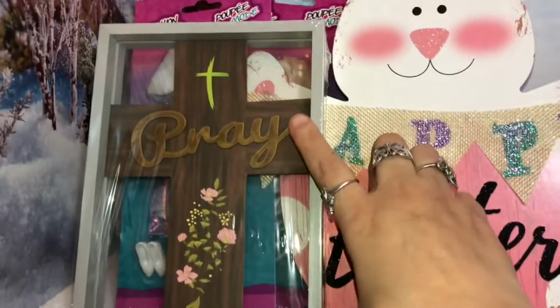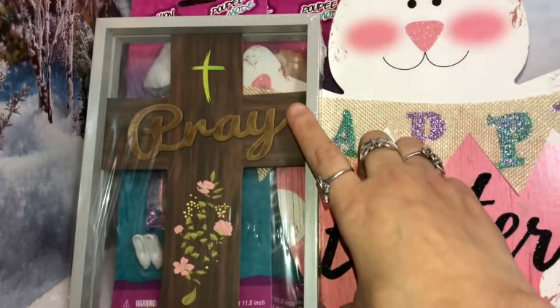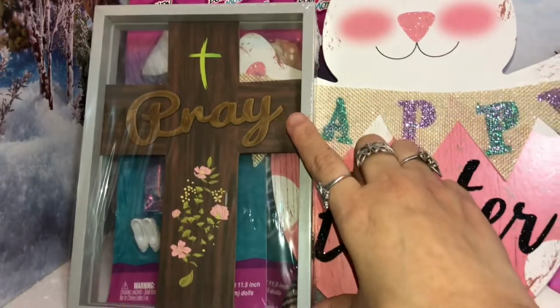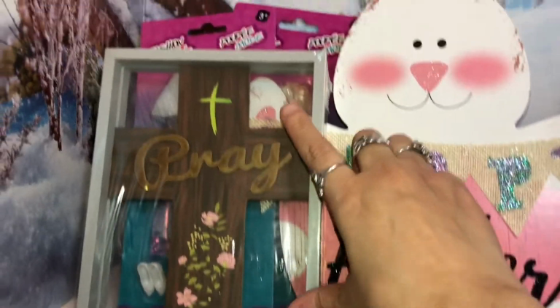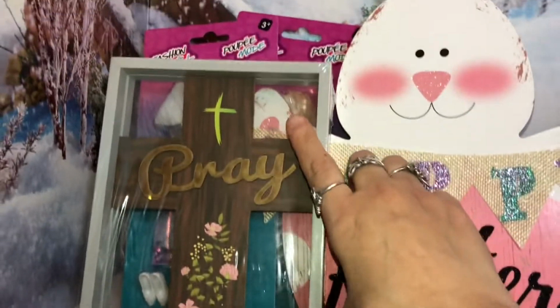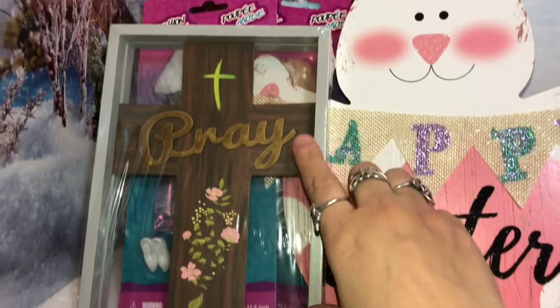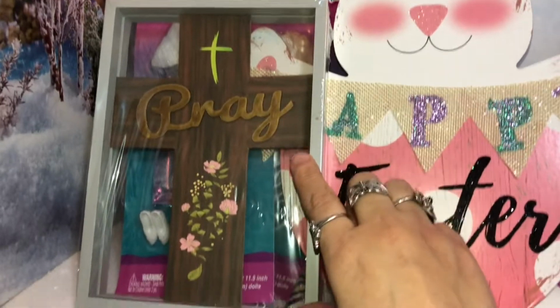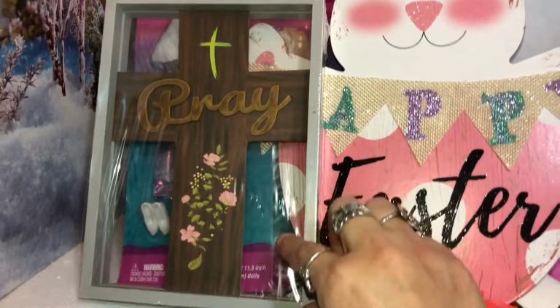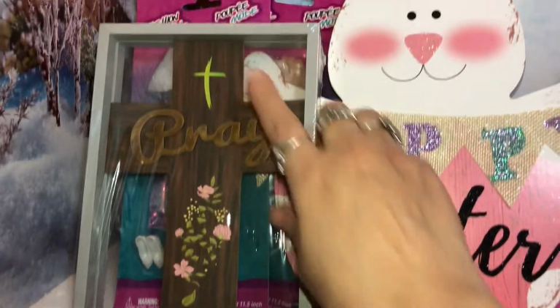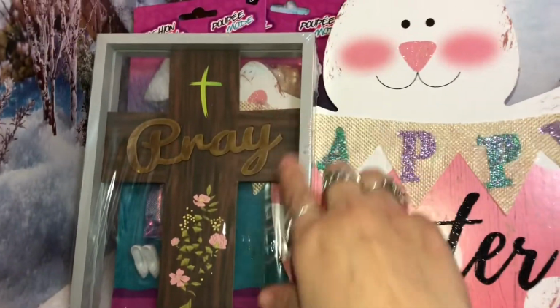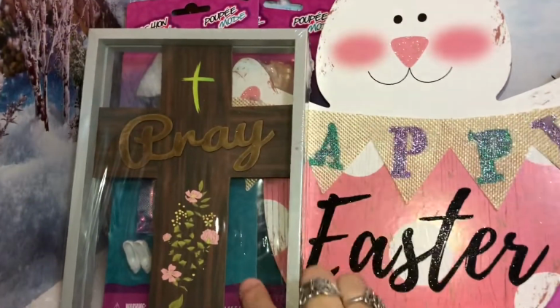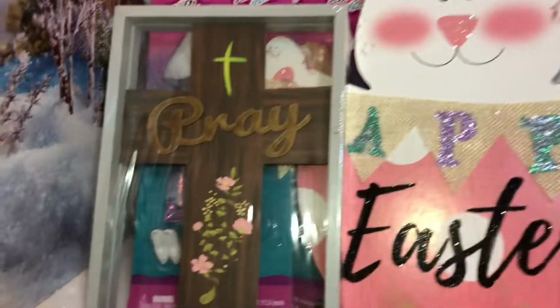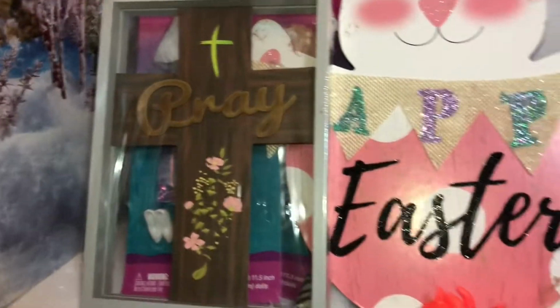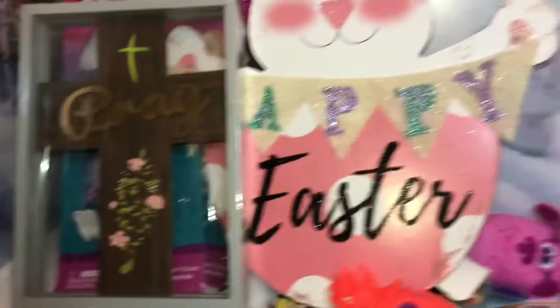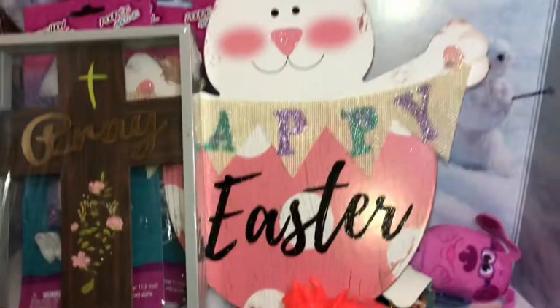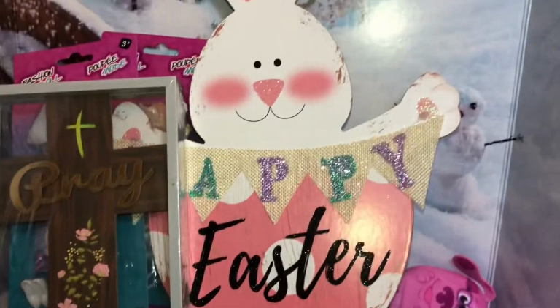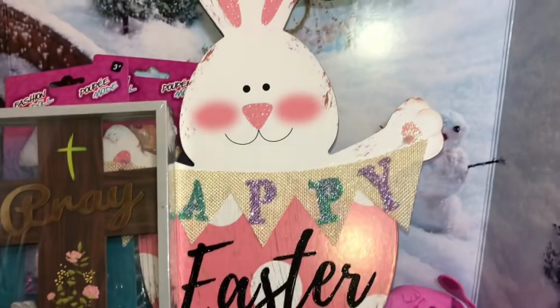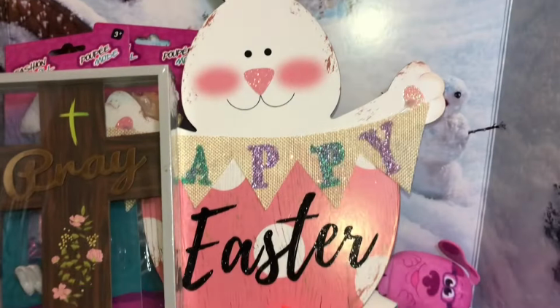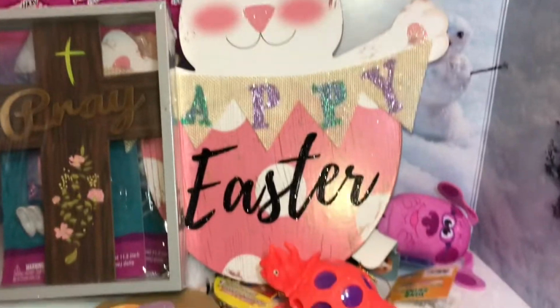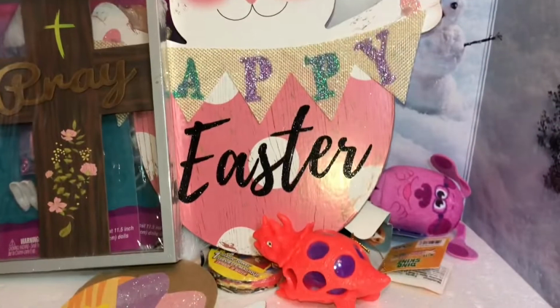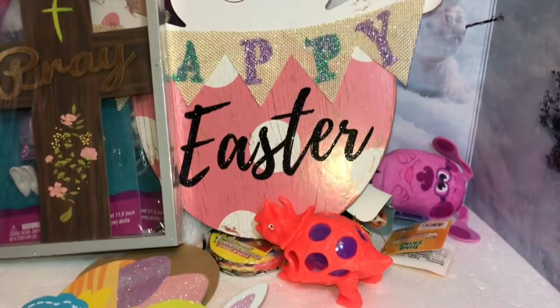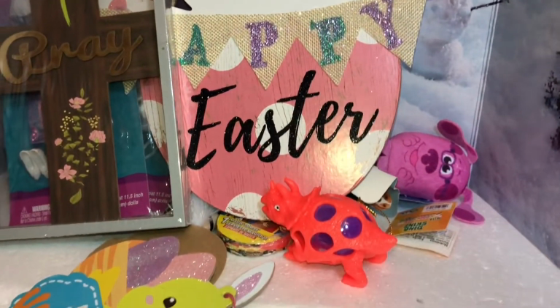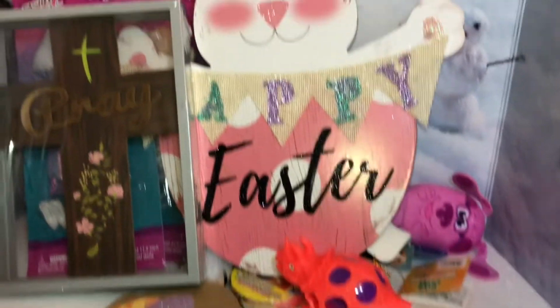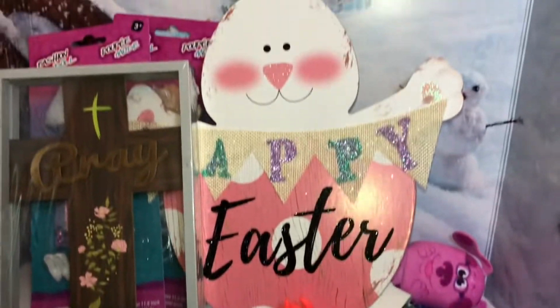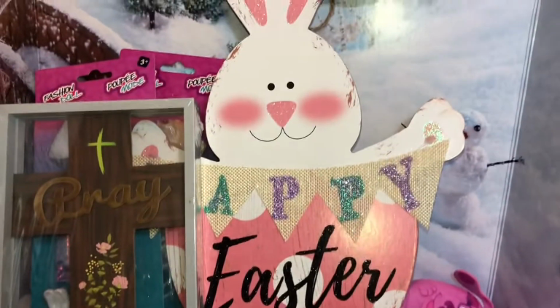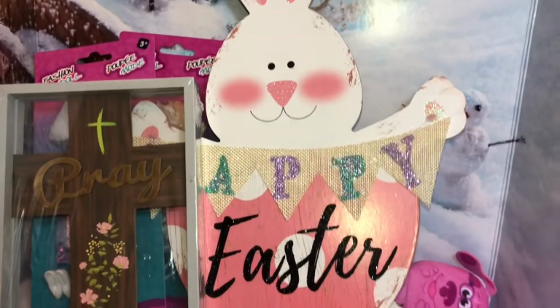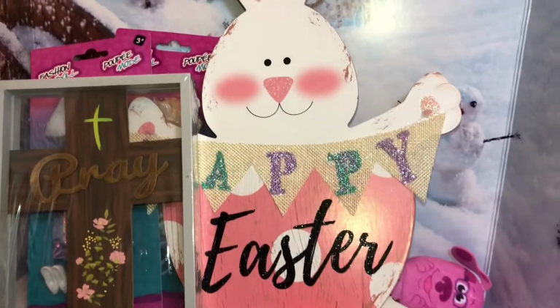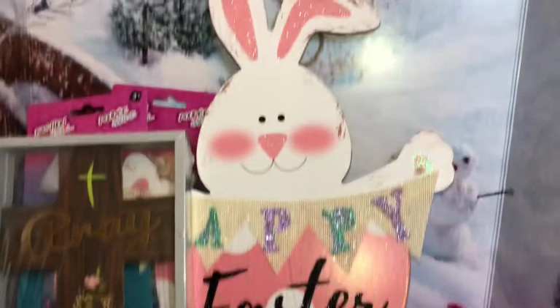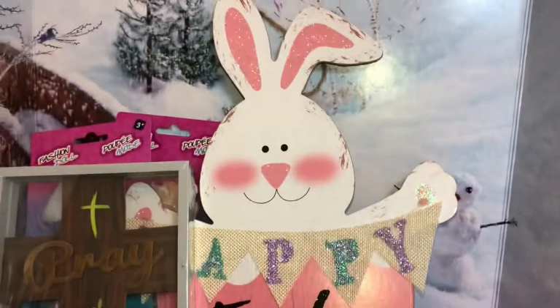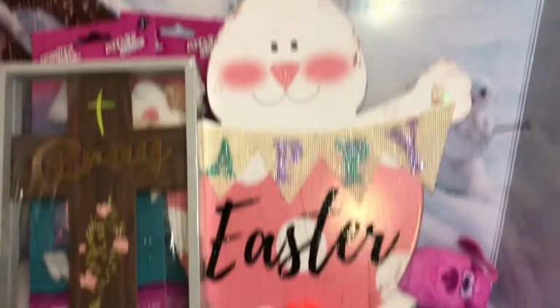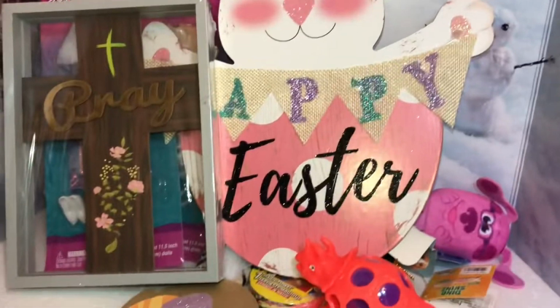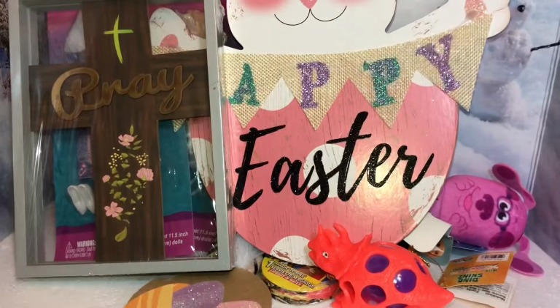This cross one was my favorite — I love crosses and I do have a collection of crosses in my house, so I love that. So that is it for my mini recent Dollar Tree haul. Thank you so much for watching — until next time, bye bye!